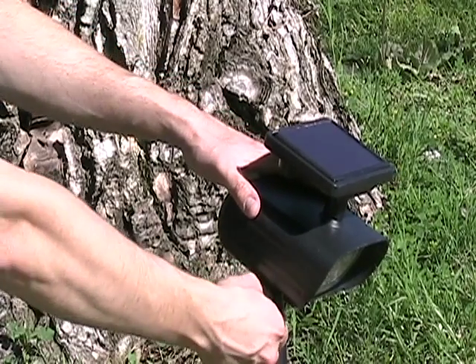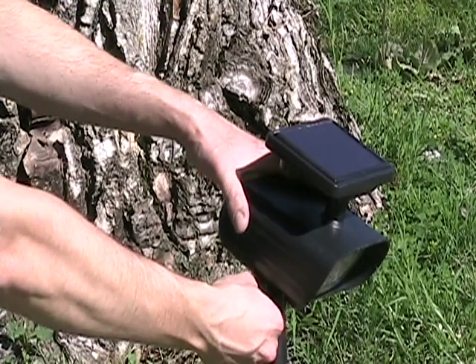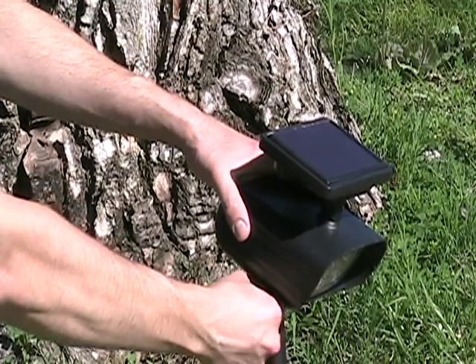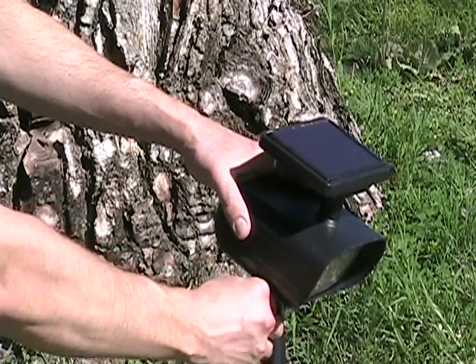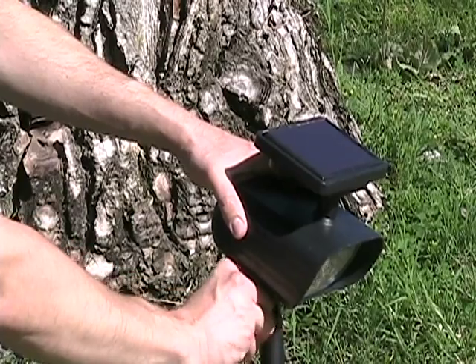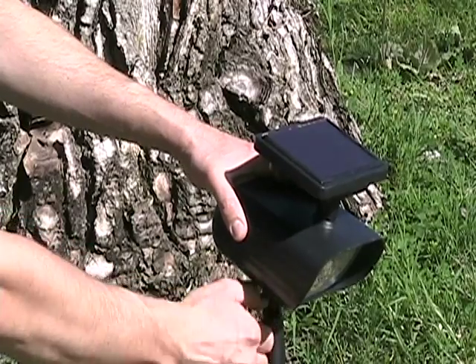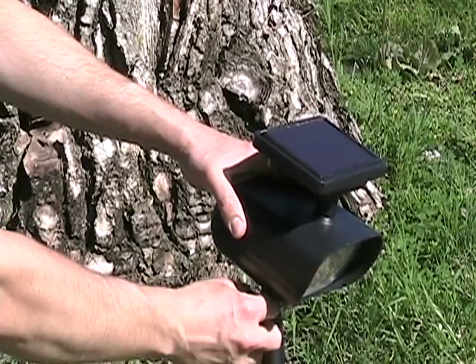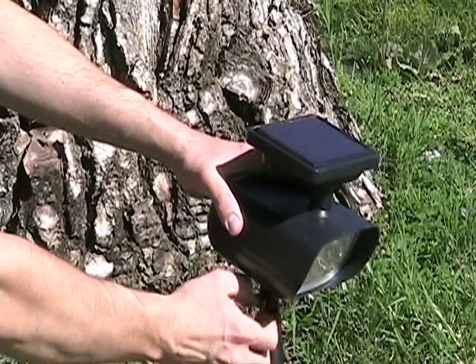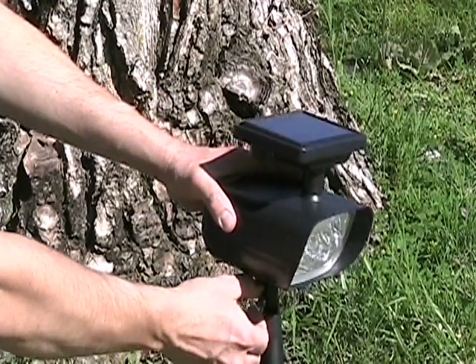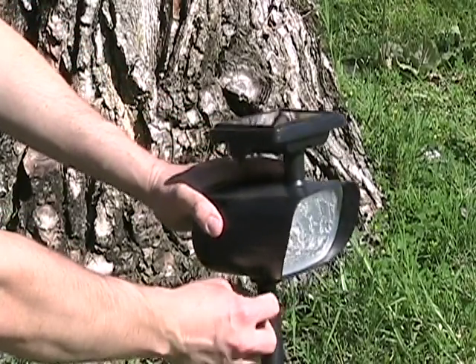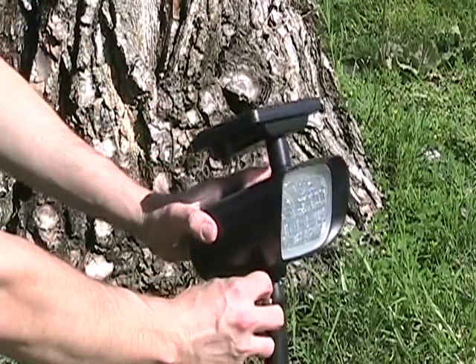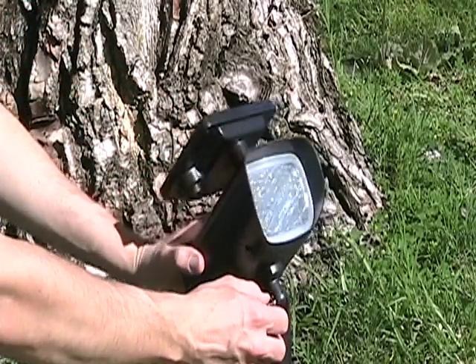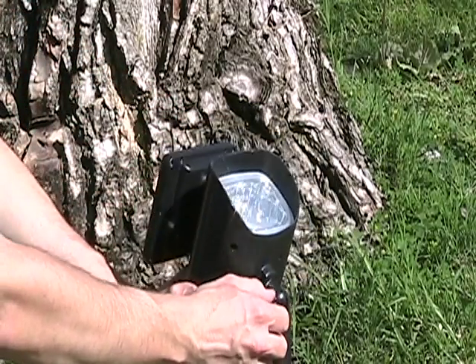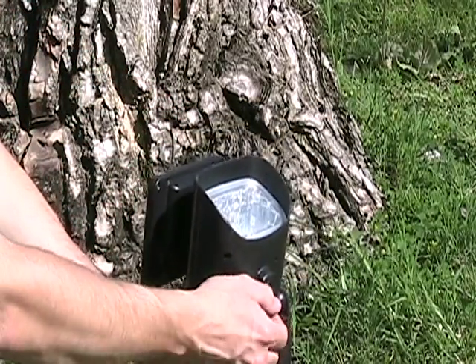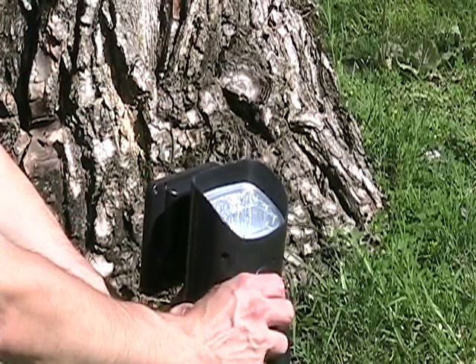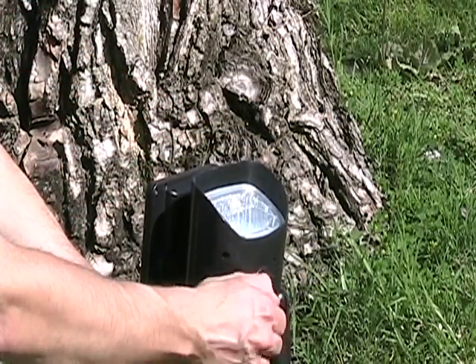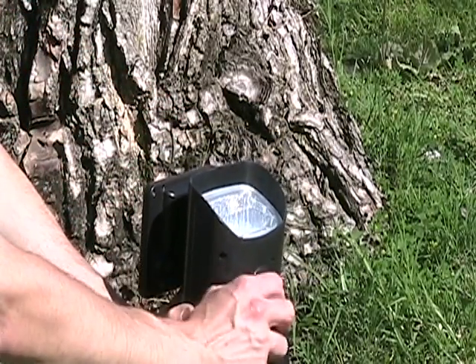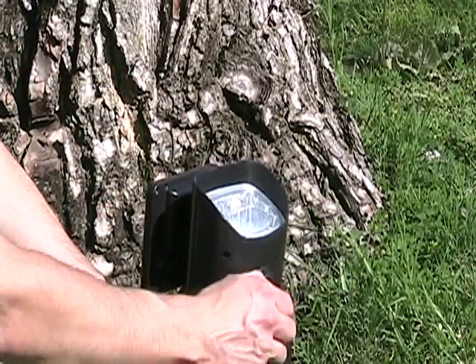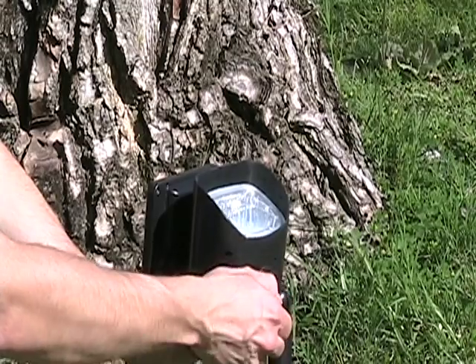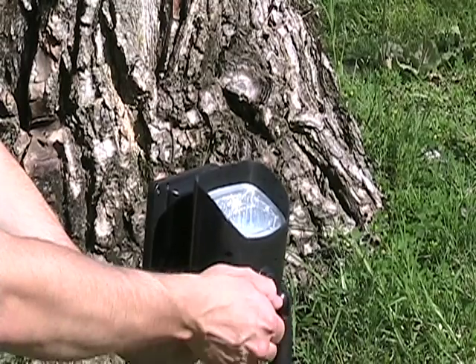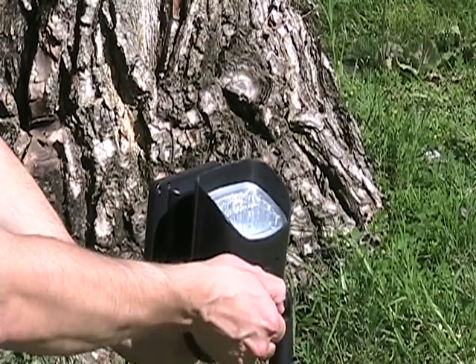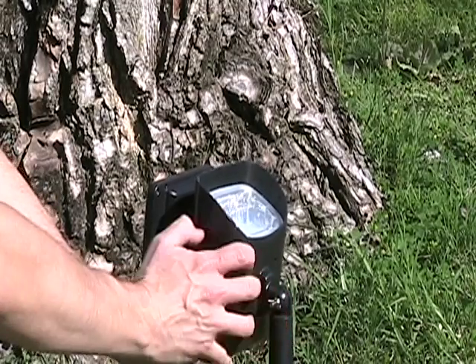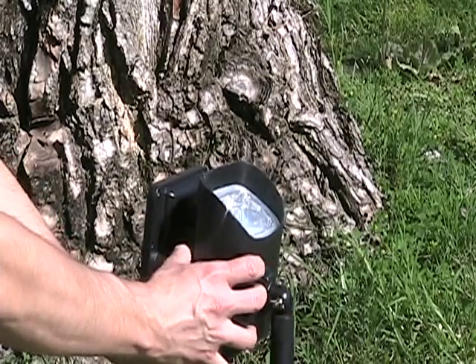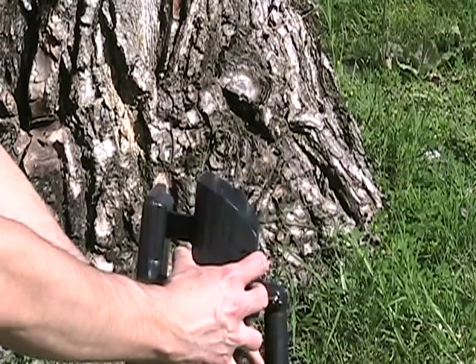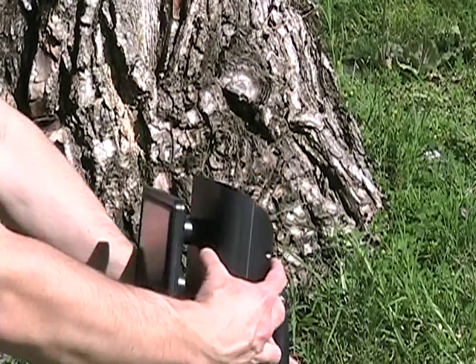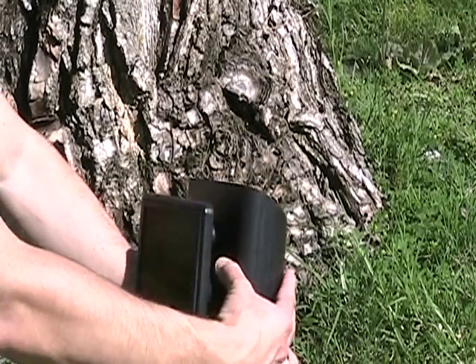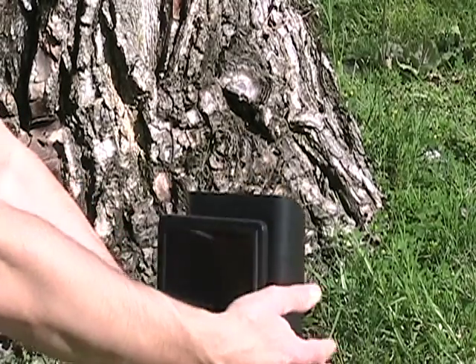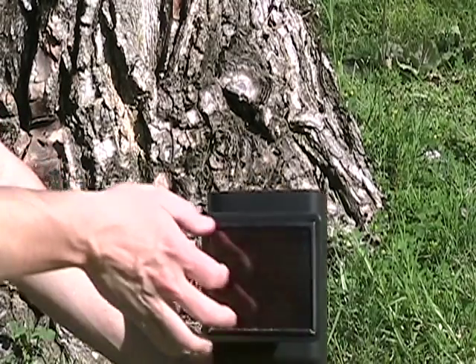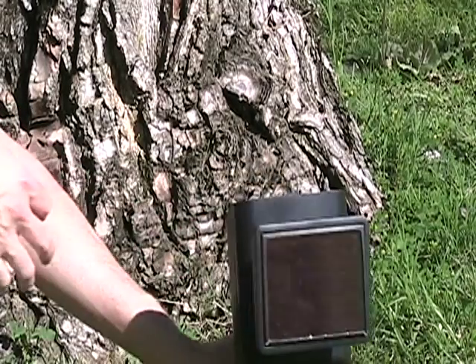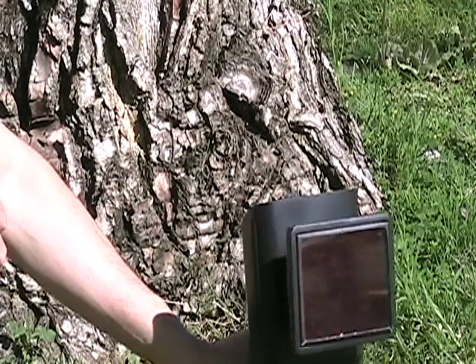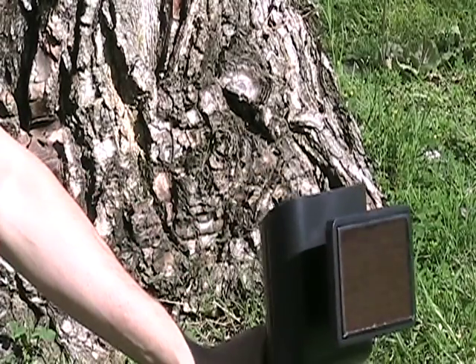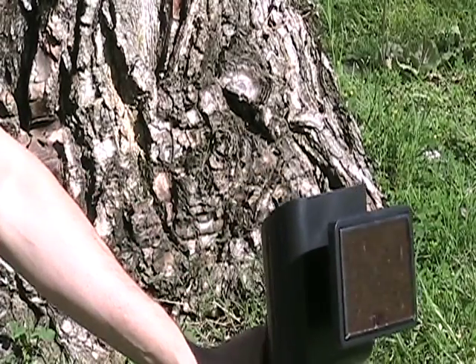Solar spotlights efficiently use energy stored in the rechargeable batteries when it uses multiple LEDs. In this case, four ultra-bright LEDs provide bright and effective lighting.